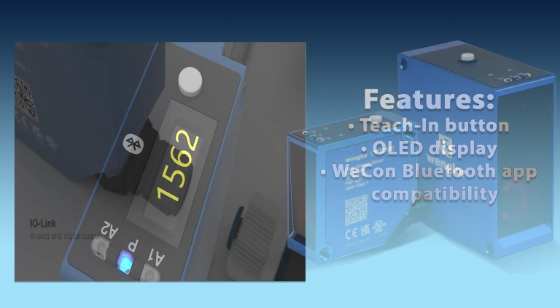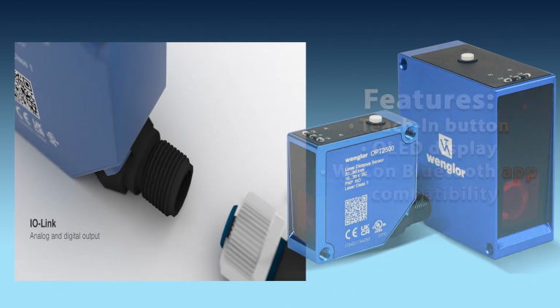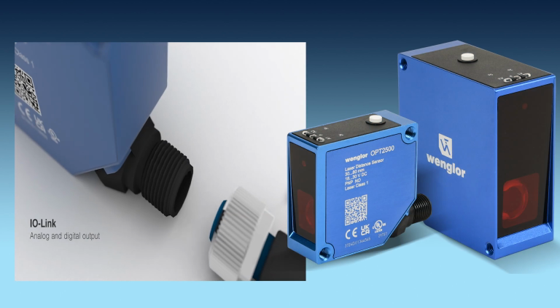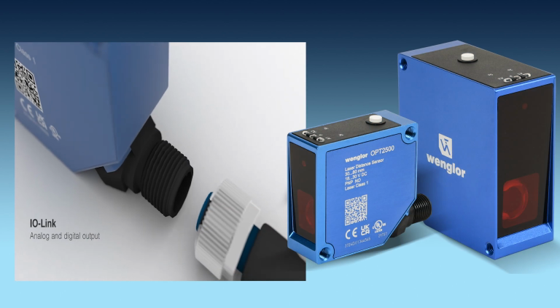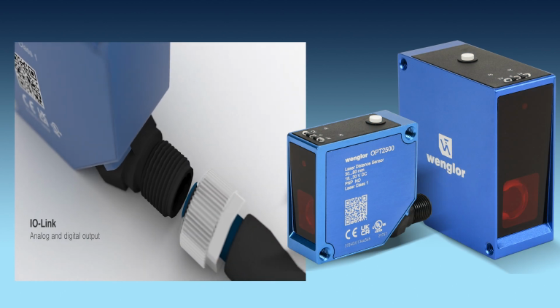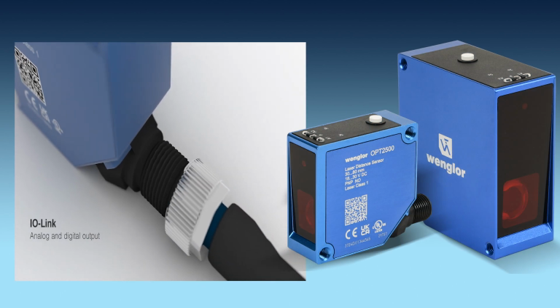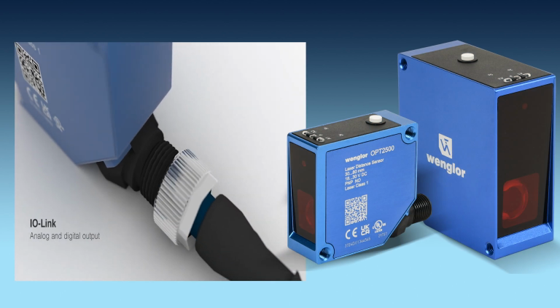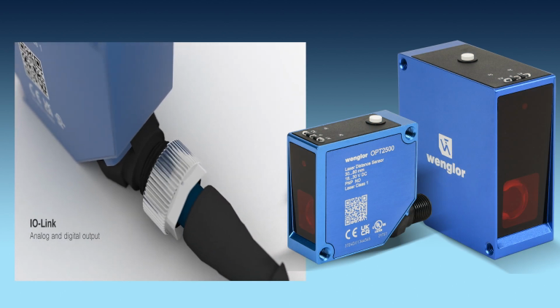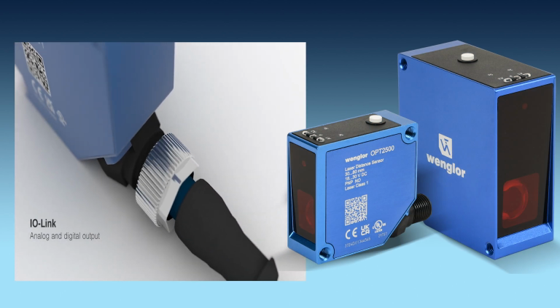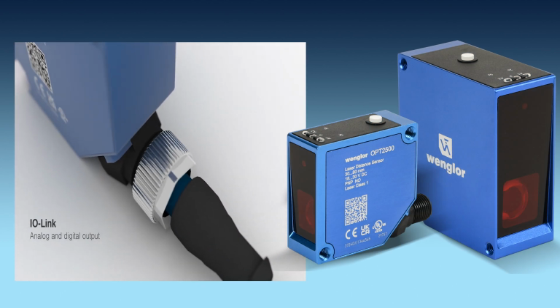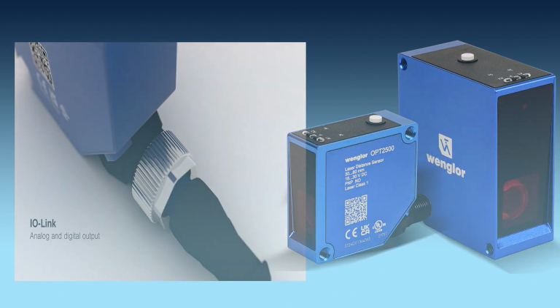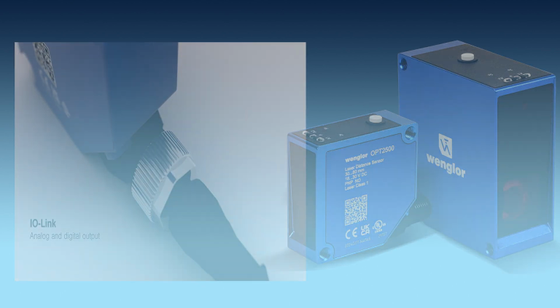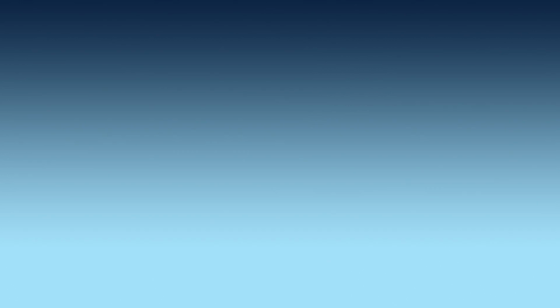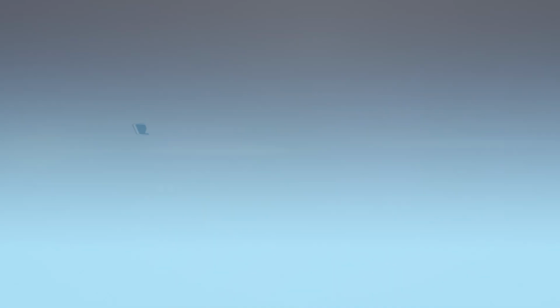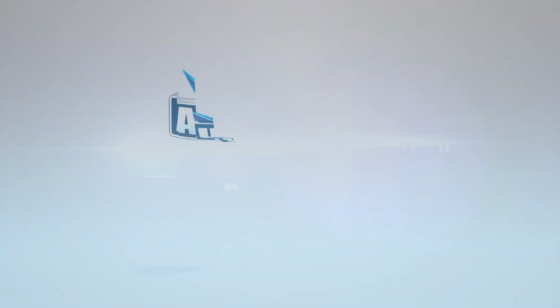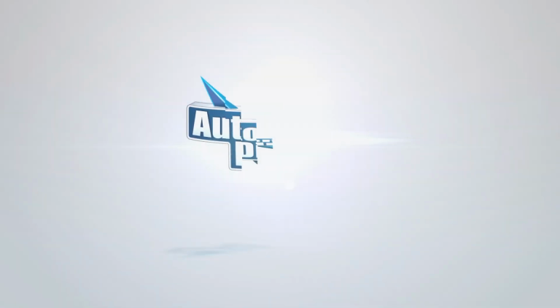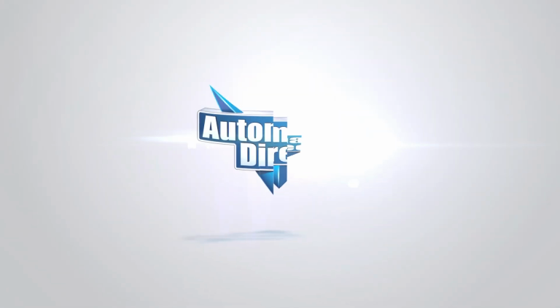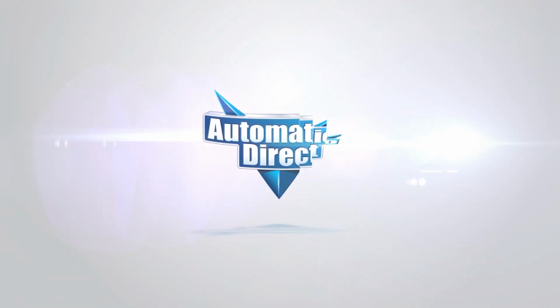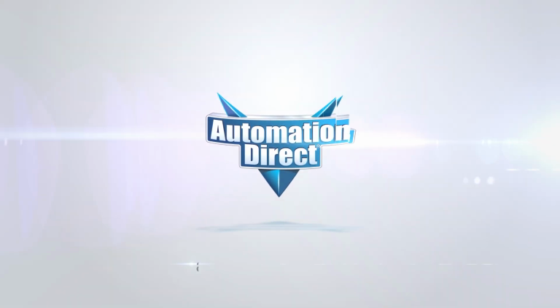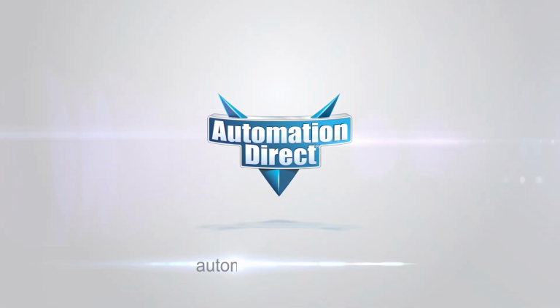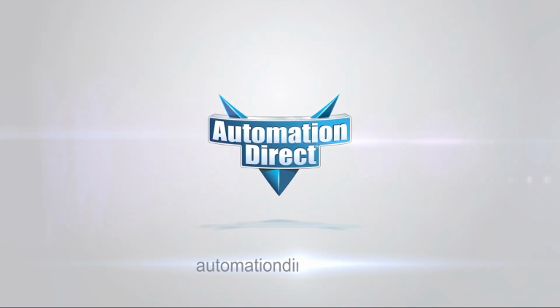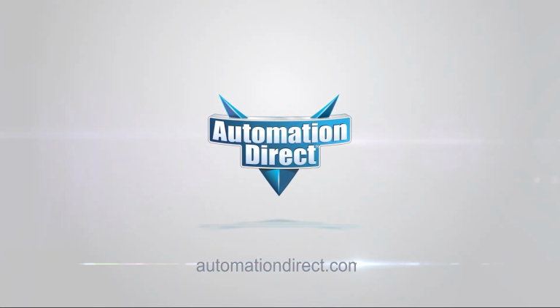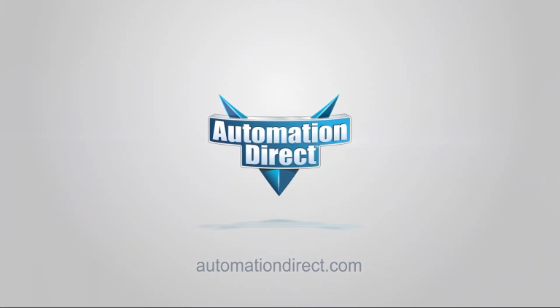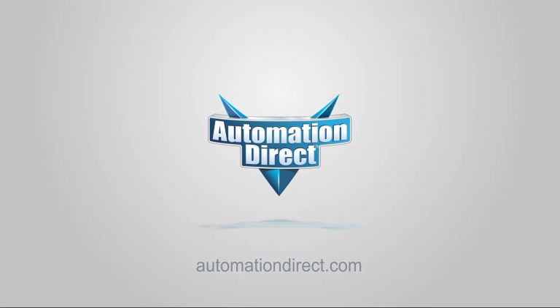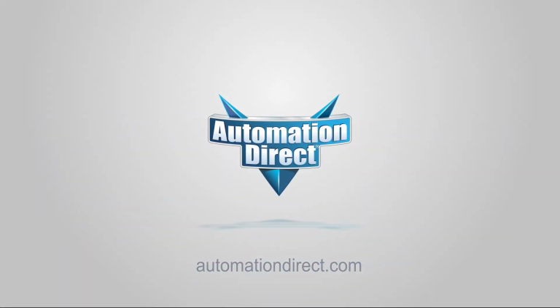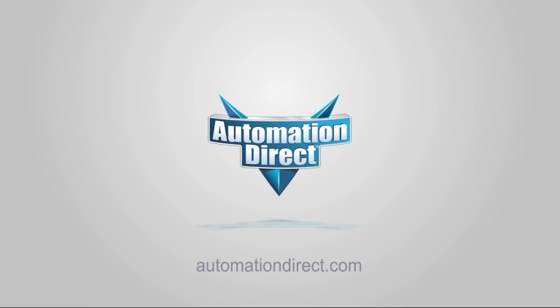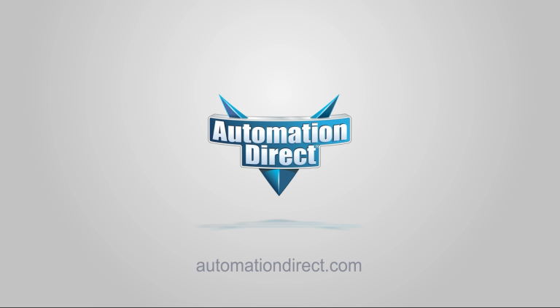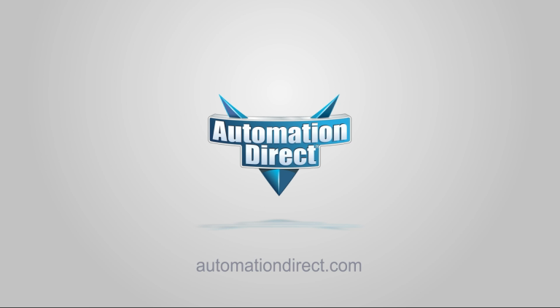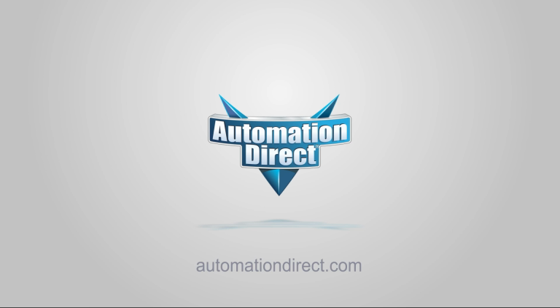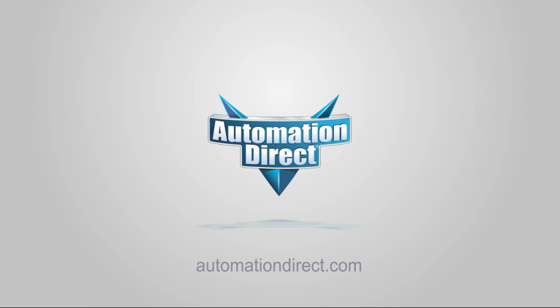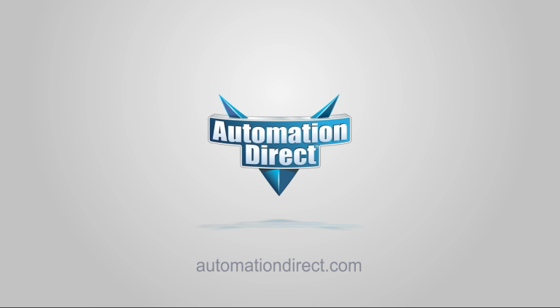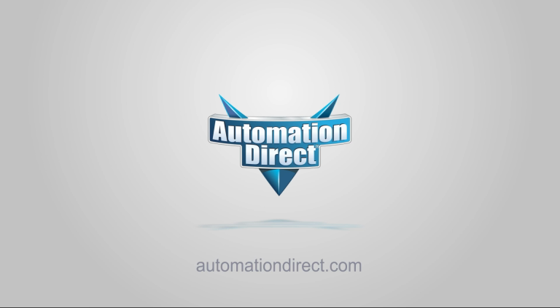These IO-Link-compatible Vanglor sensors are ready-made for your application. Learn more and order one today from automationdirect.com. Click here to learn more about our sensors, or click here for more videos.